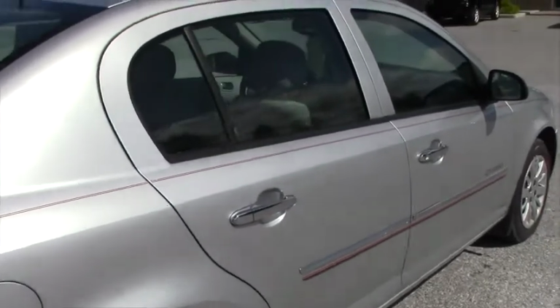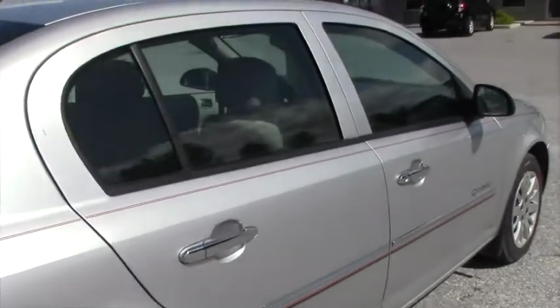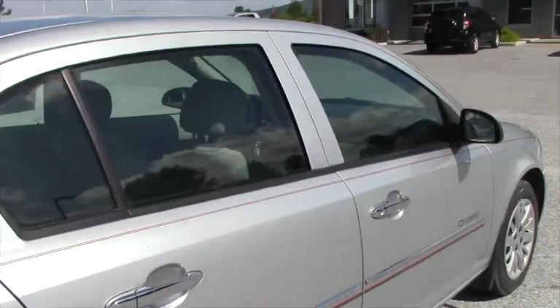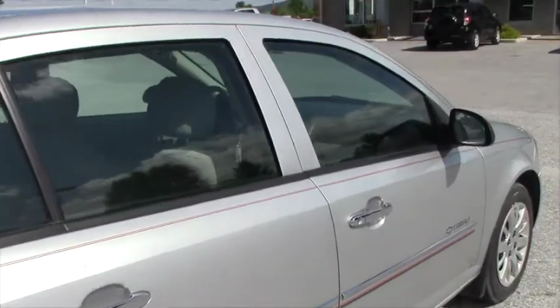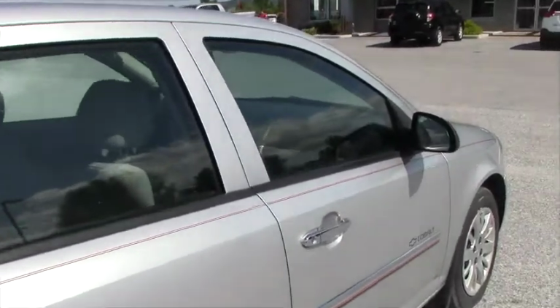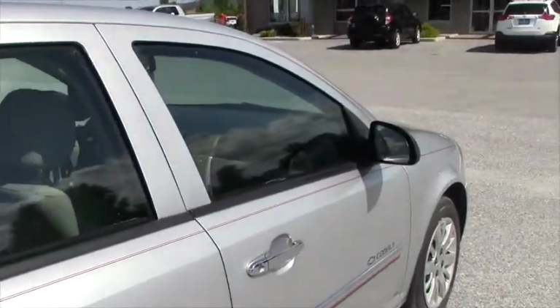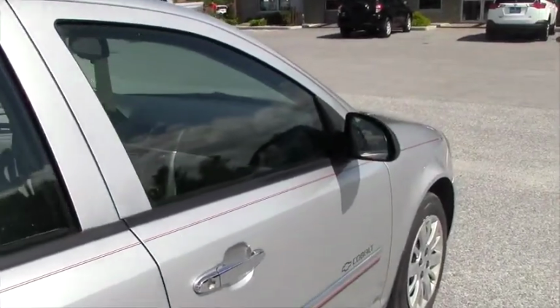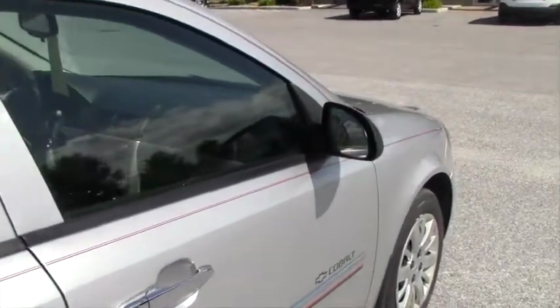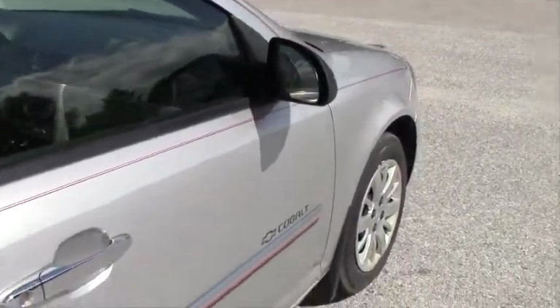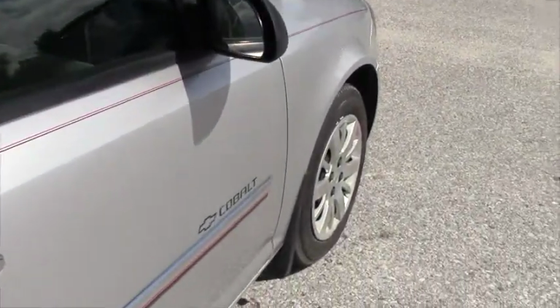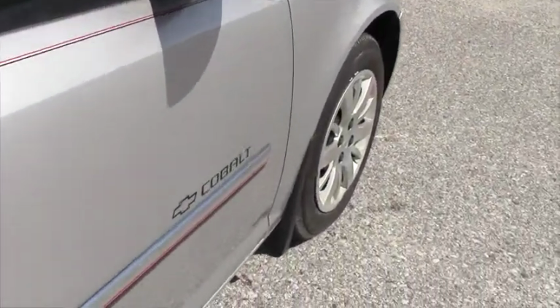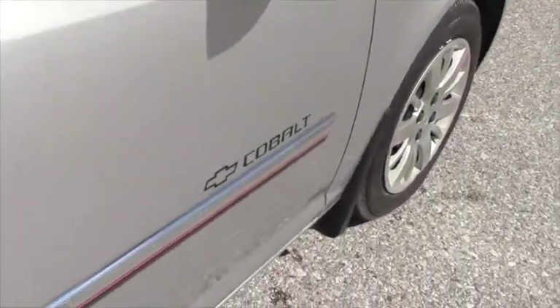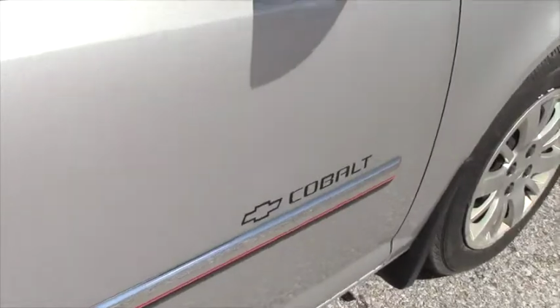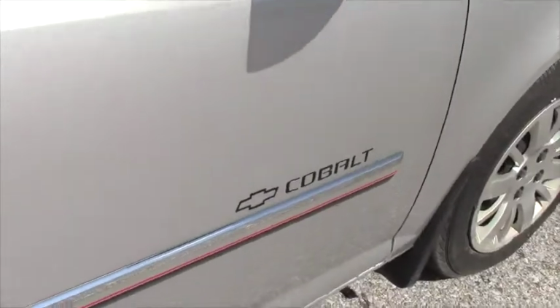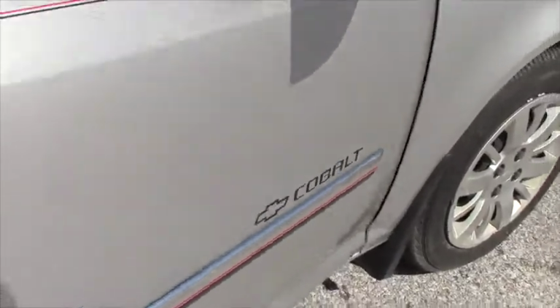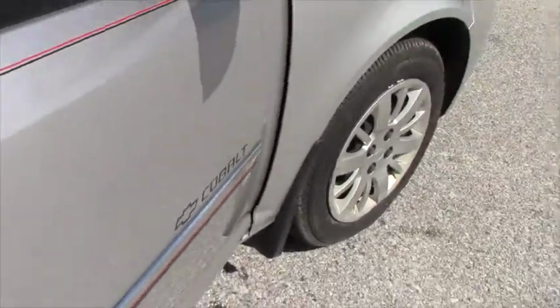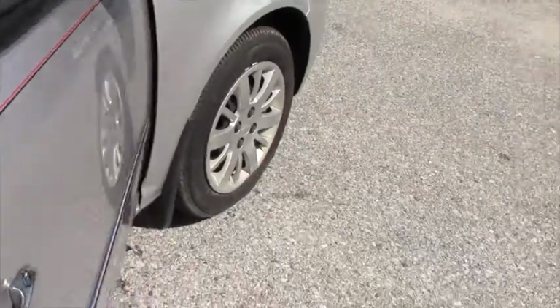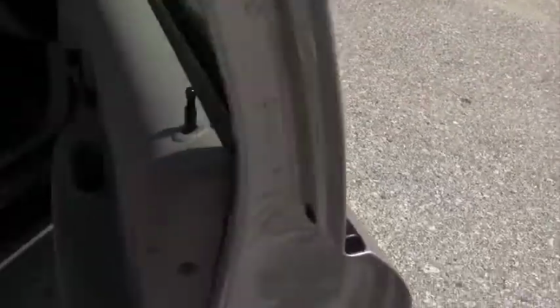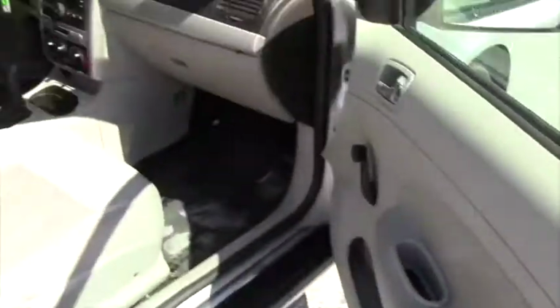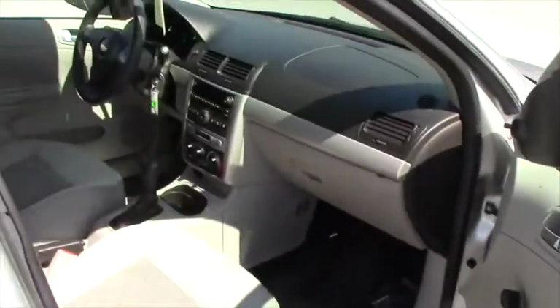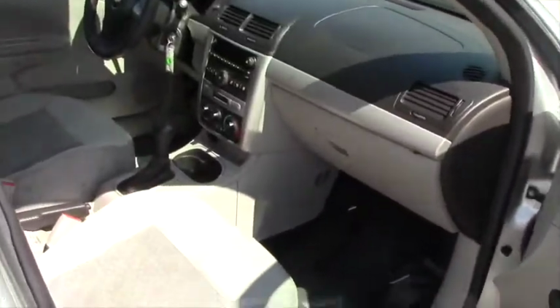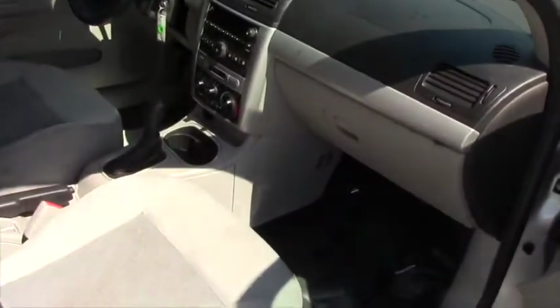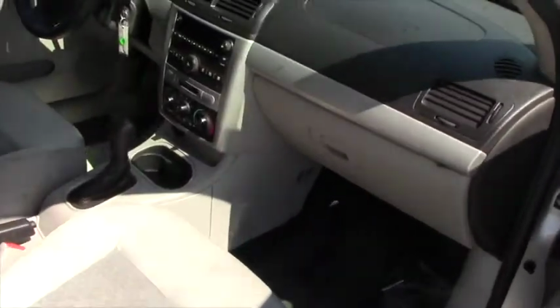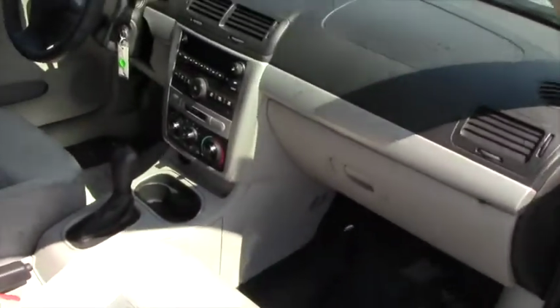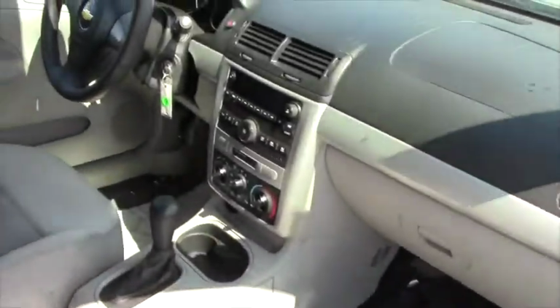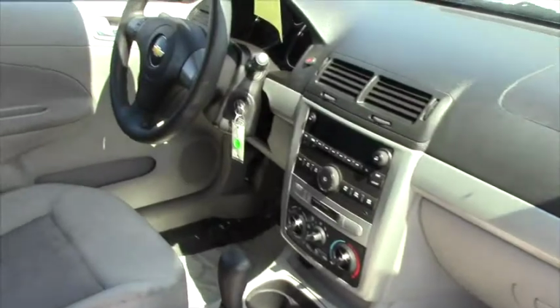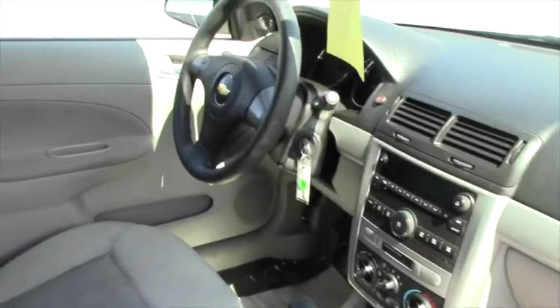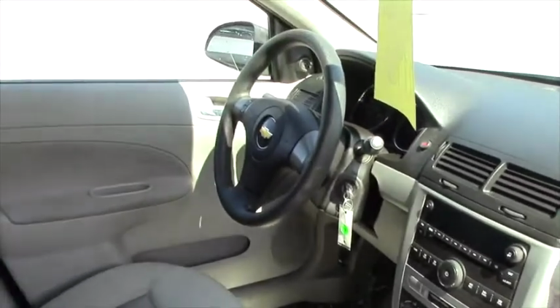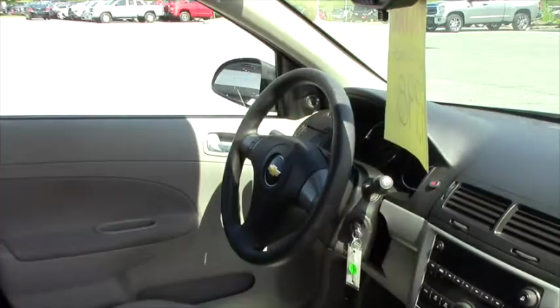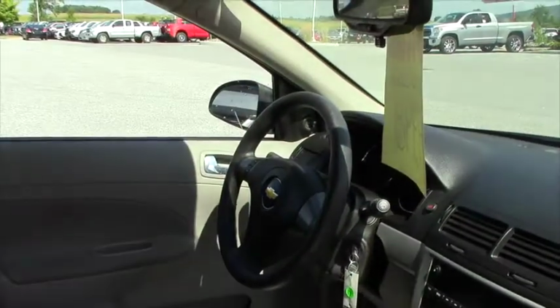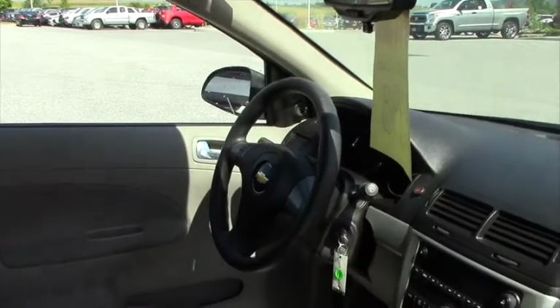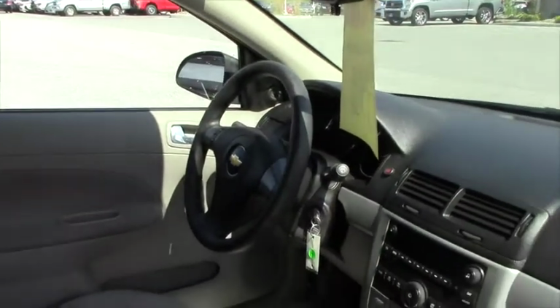These cars are very good on gas, very easy to work on, a nice car, not overly expensive. It will give you many years of good service.